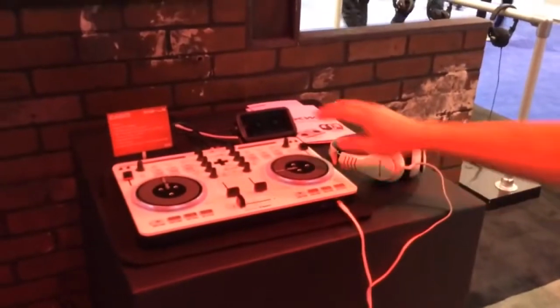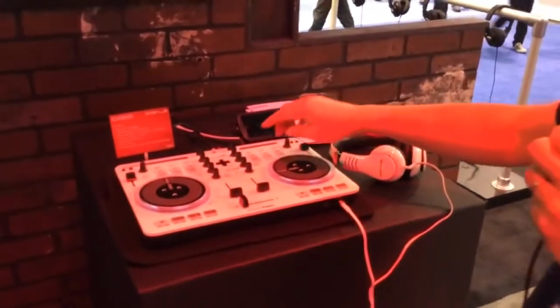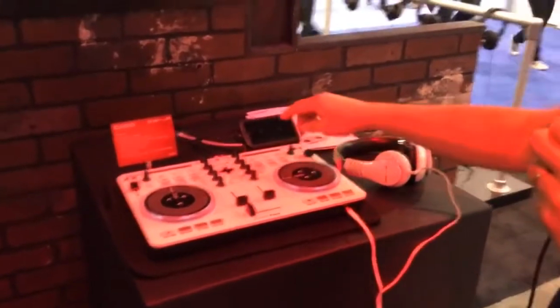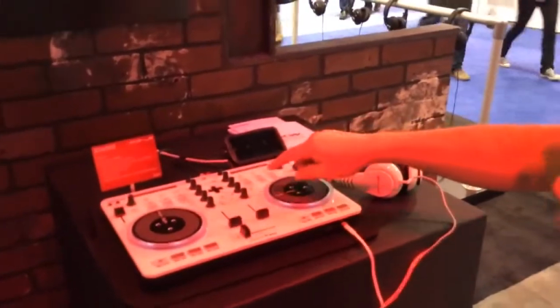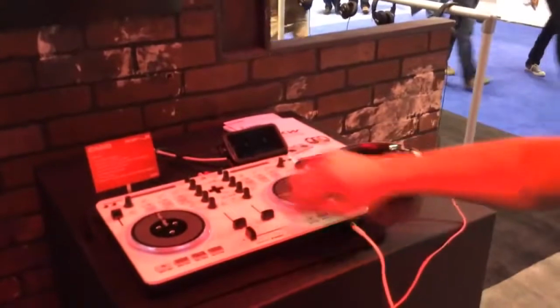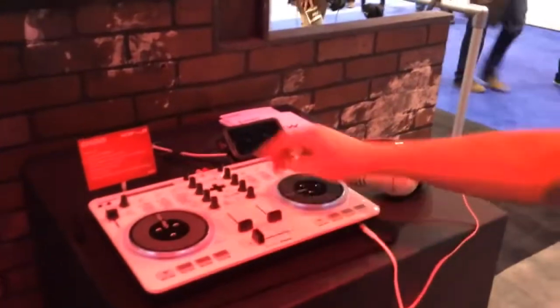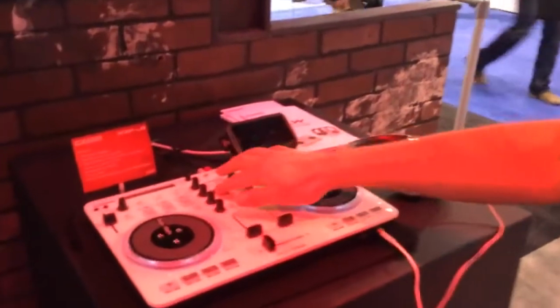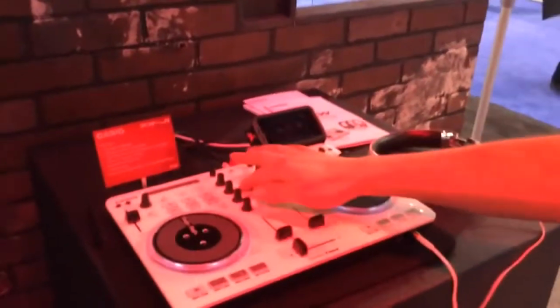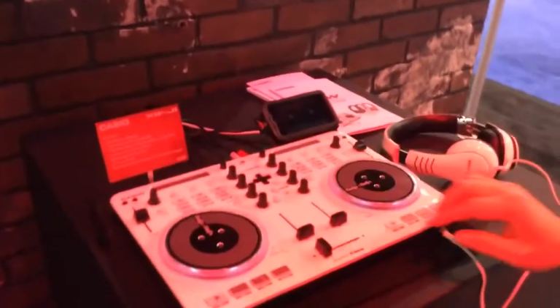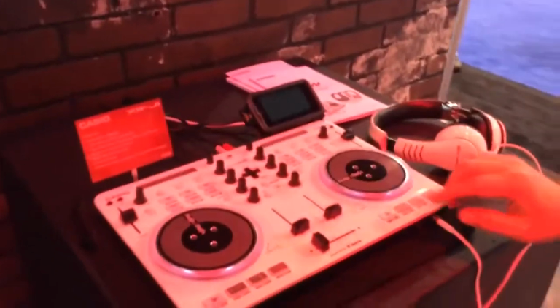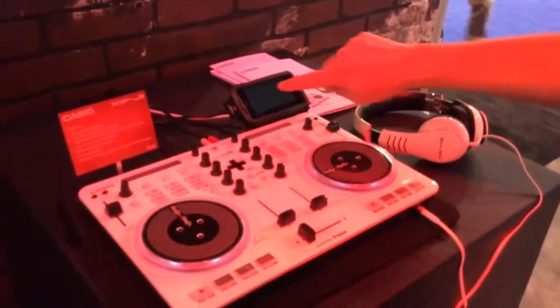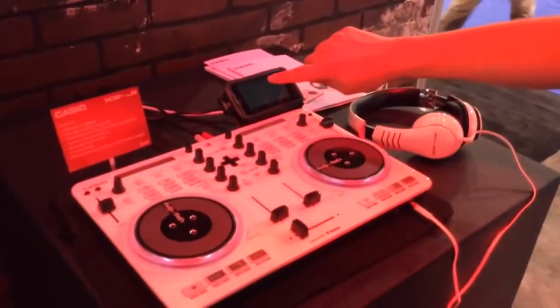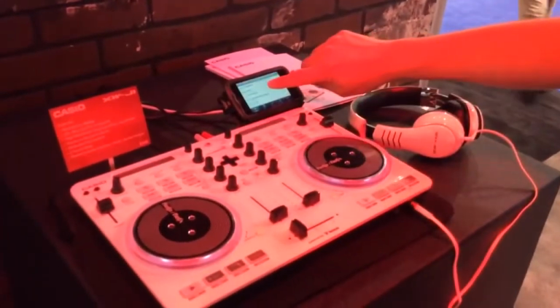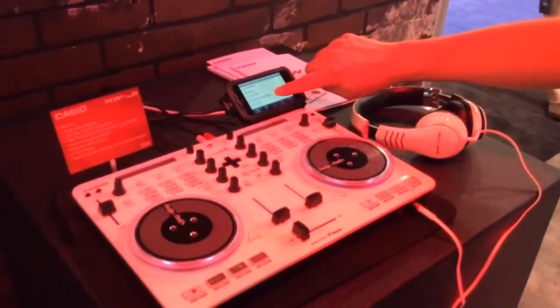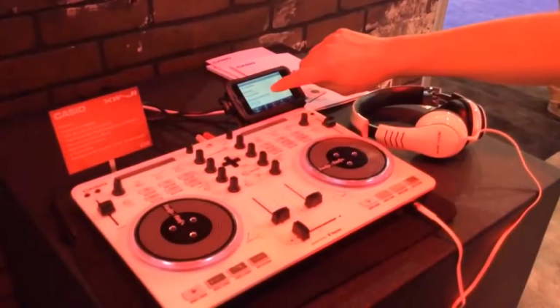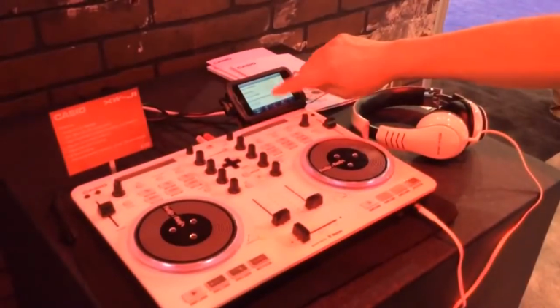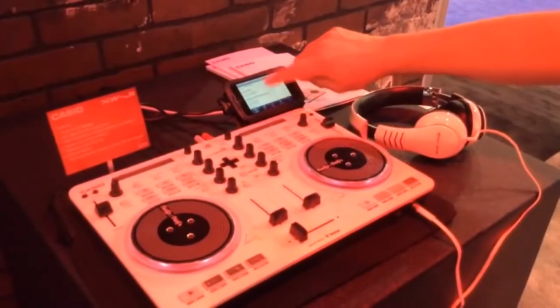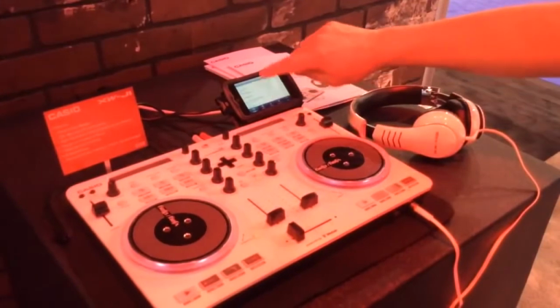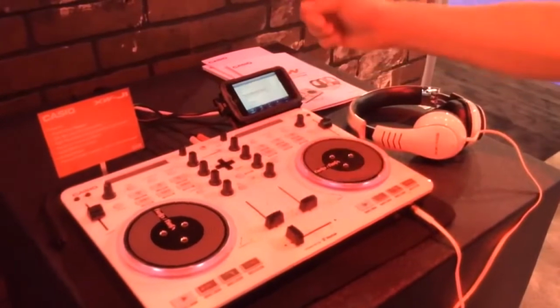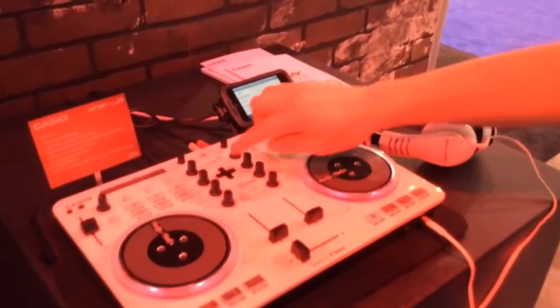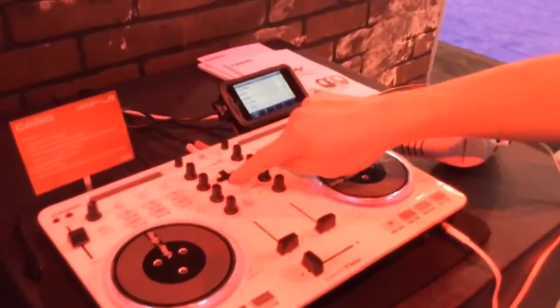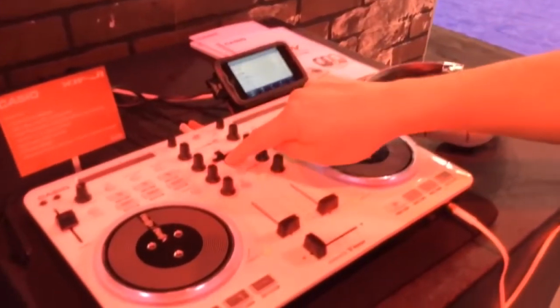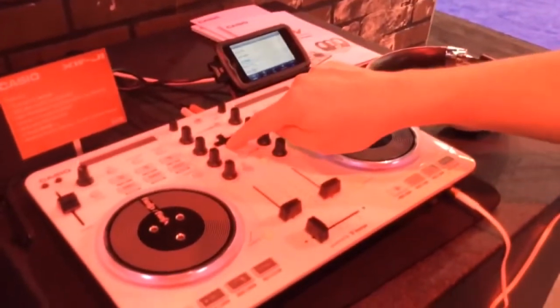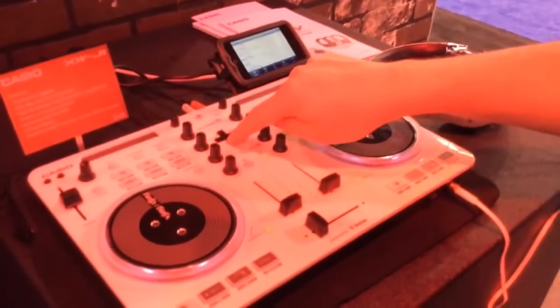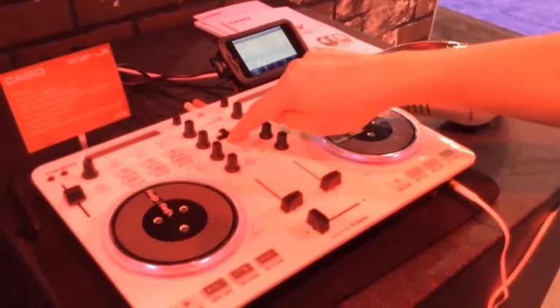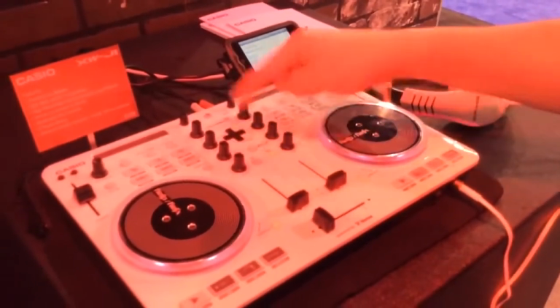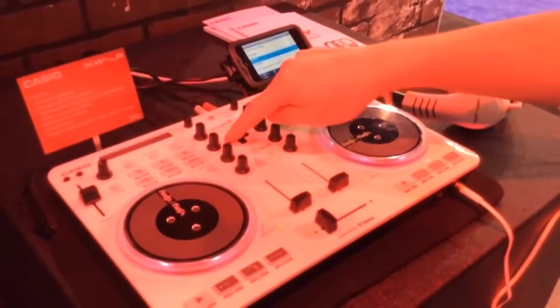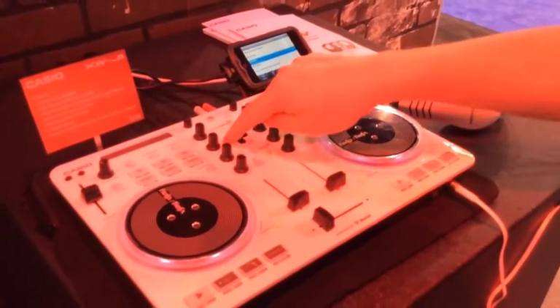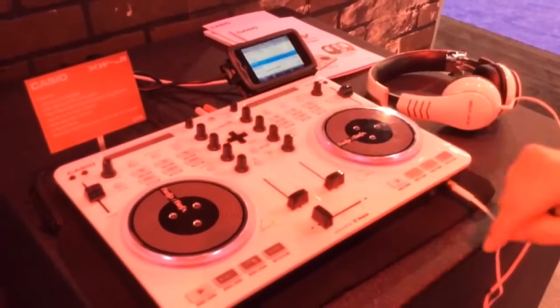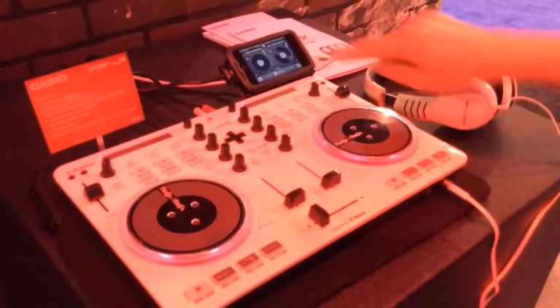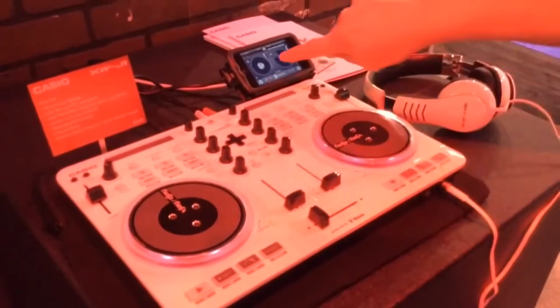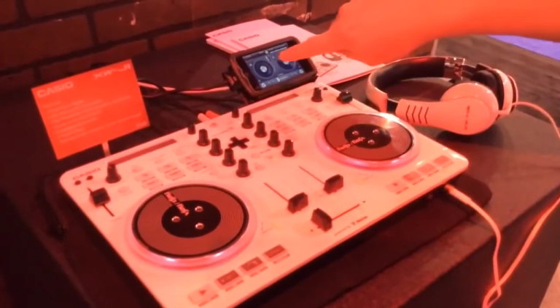It's pretty straightforward as far as loading in songs. You can load in from here and it'll call up your song list. You can scroll through, and you just hit load and the song will load in.